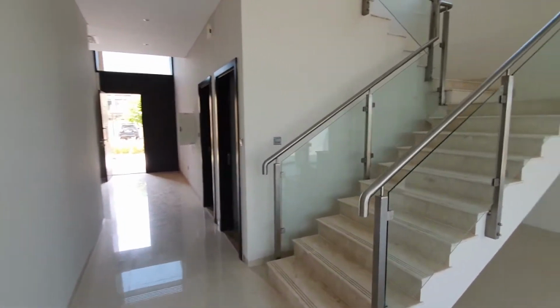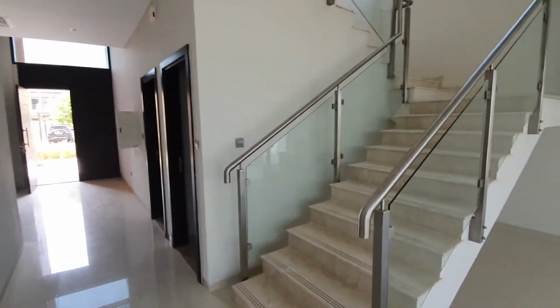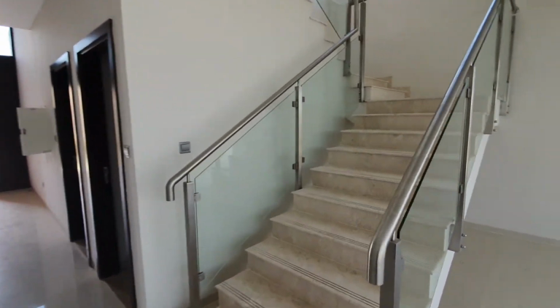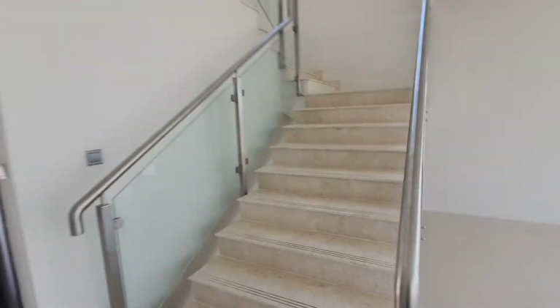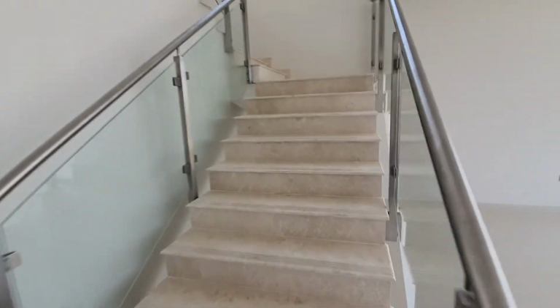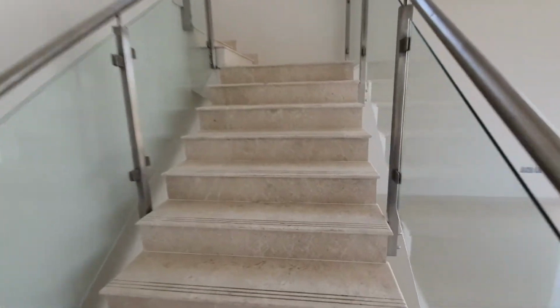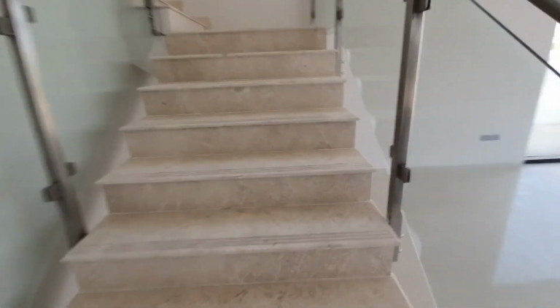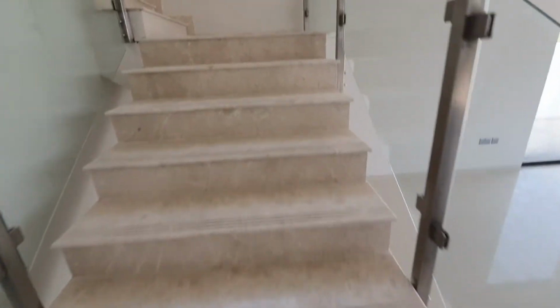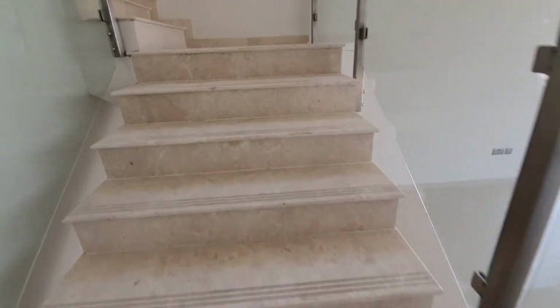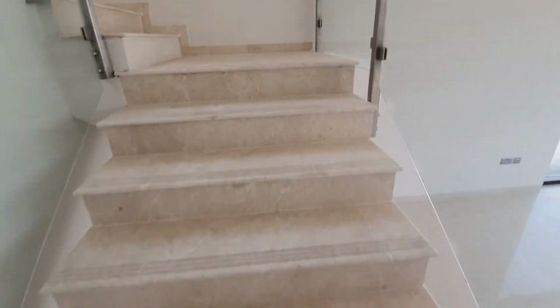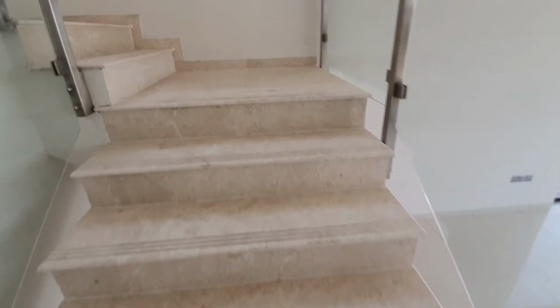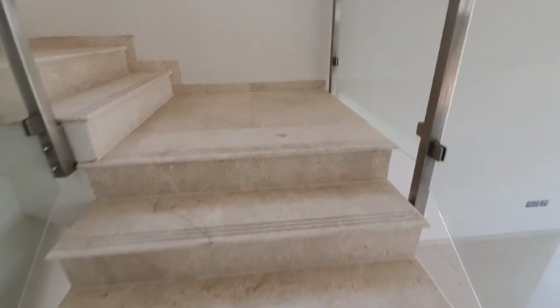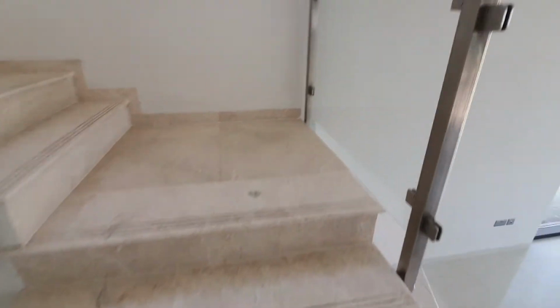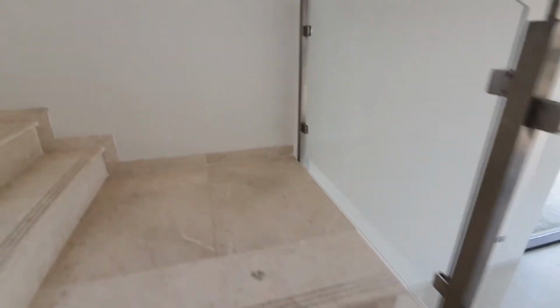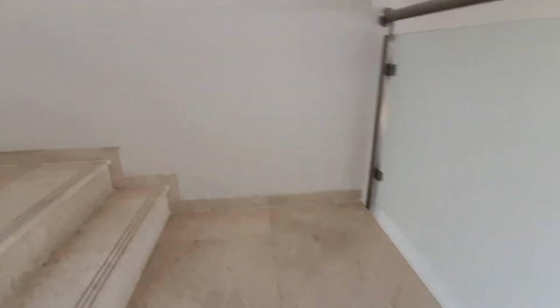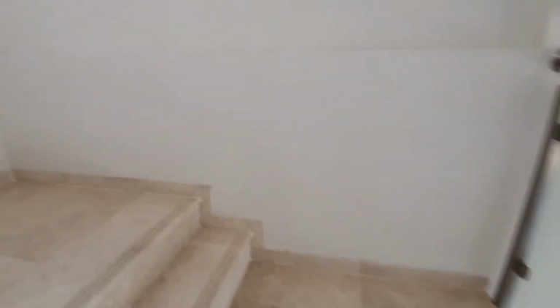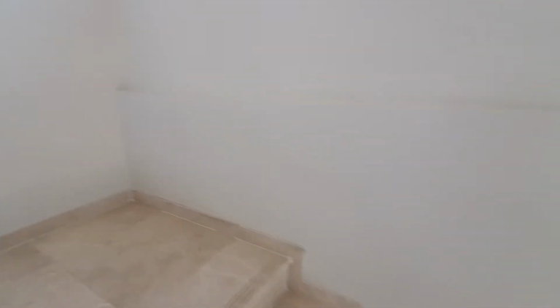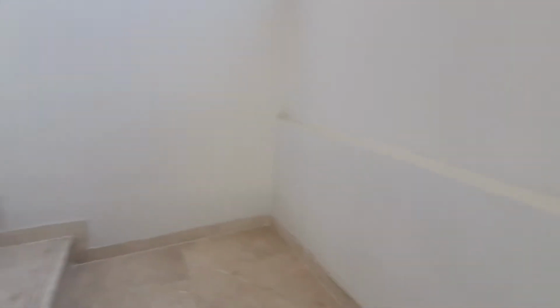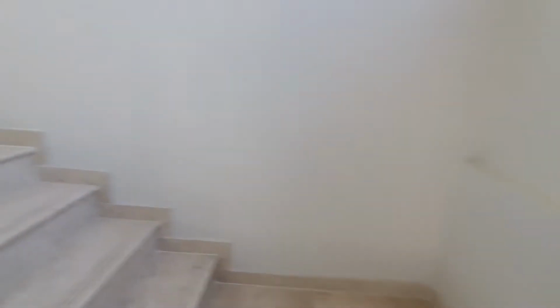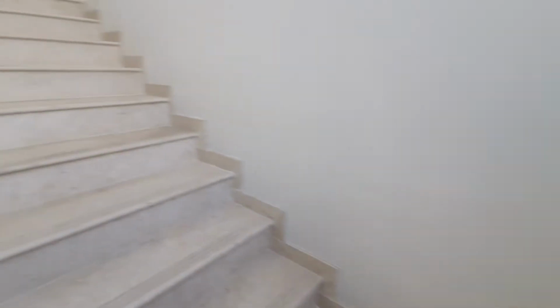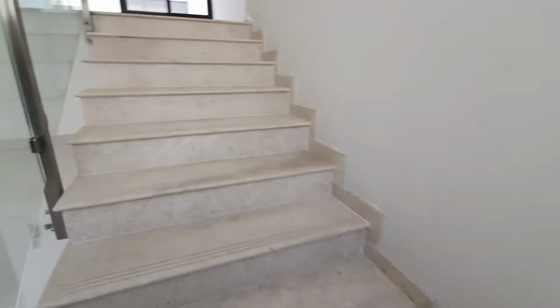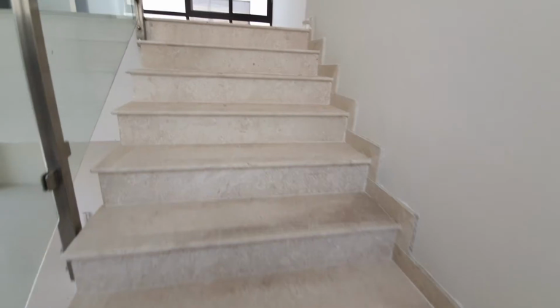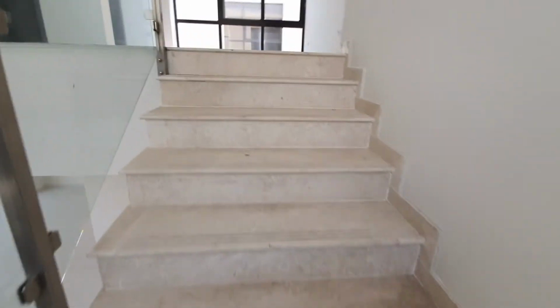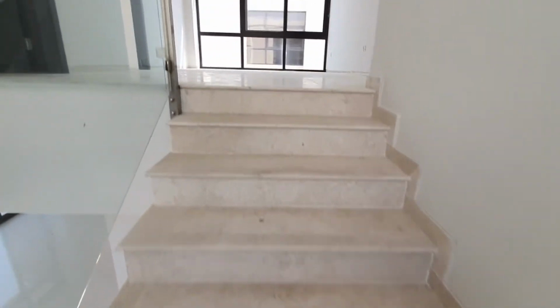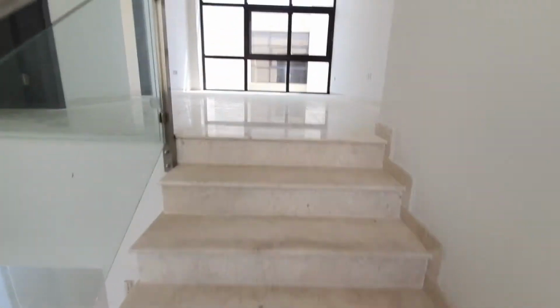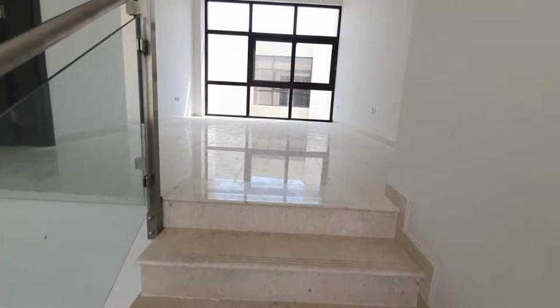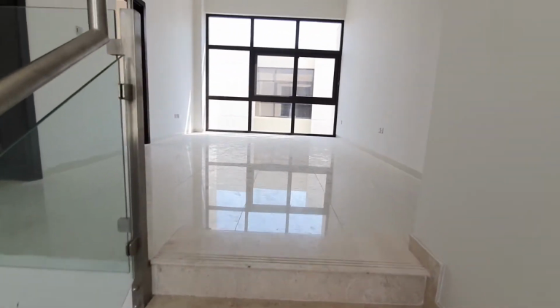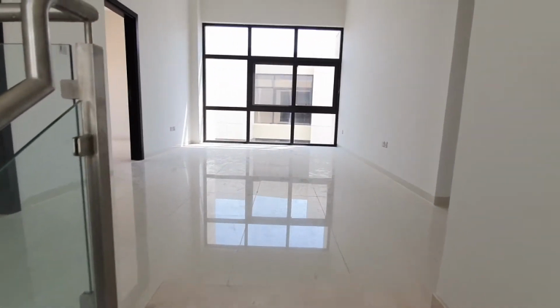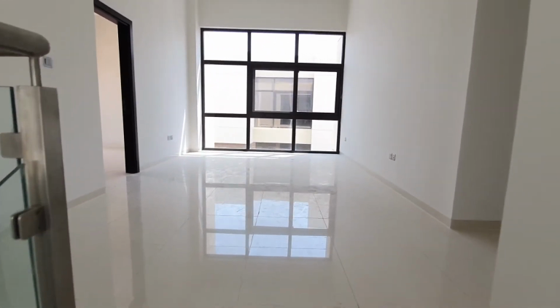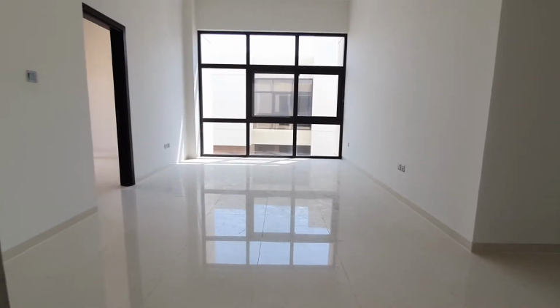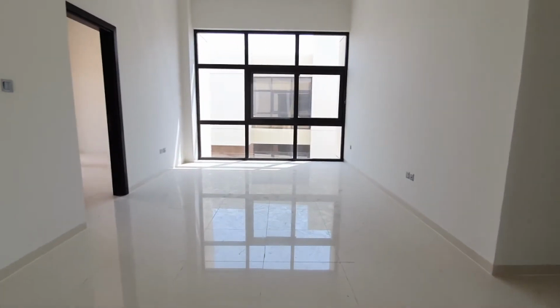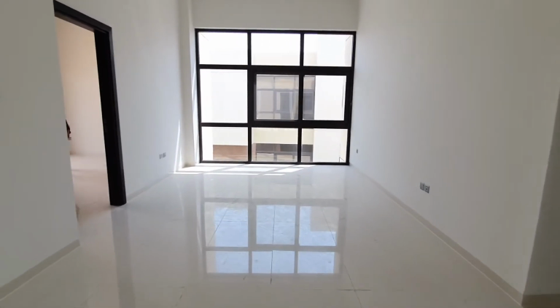This is a five-bedroom villa — one bedroom down and four bedrooms up. There is a good-sized sitting area on the first floor.